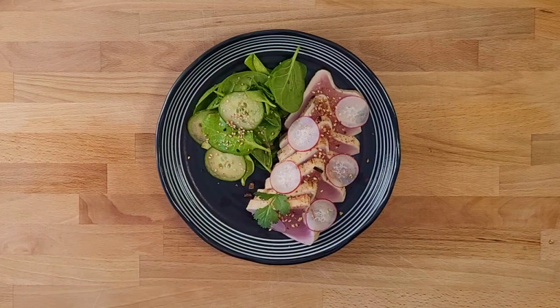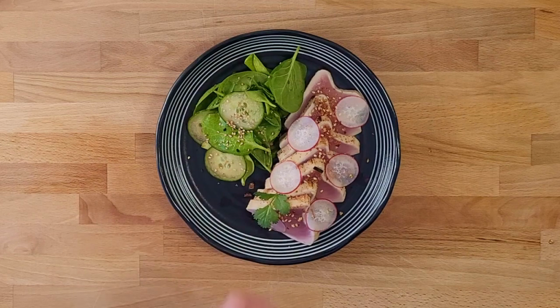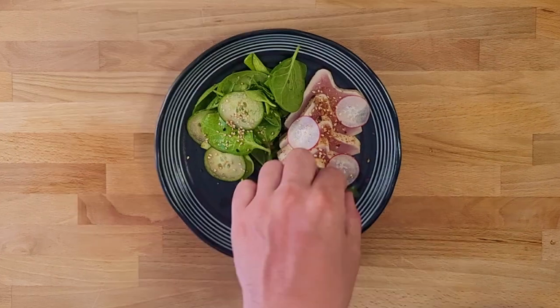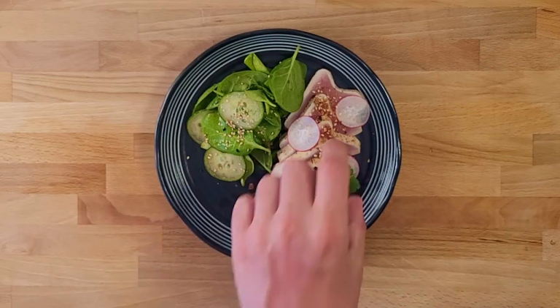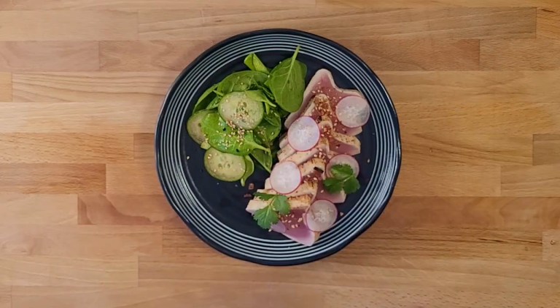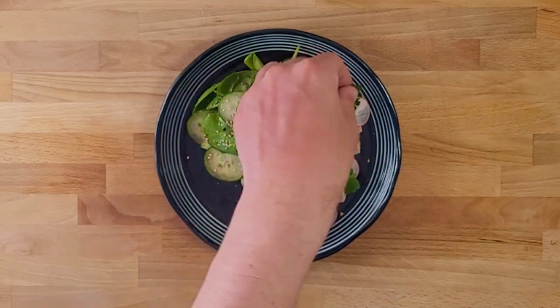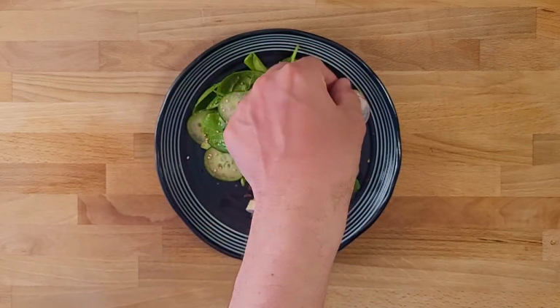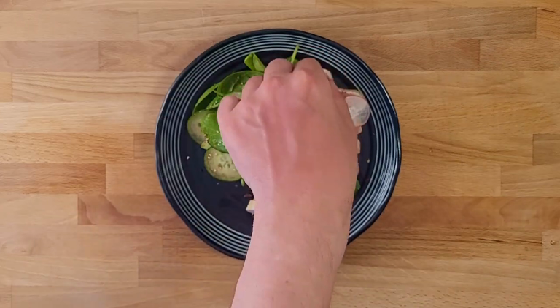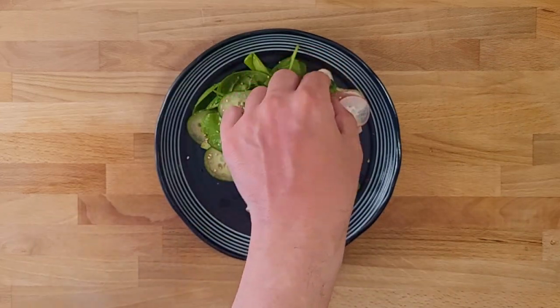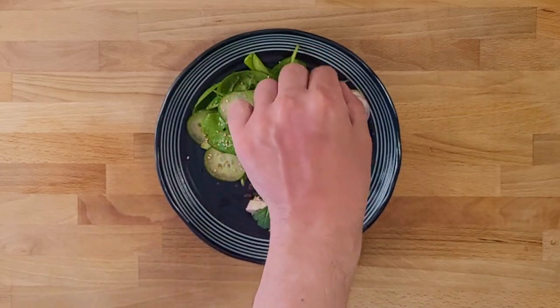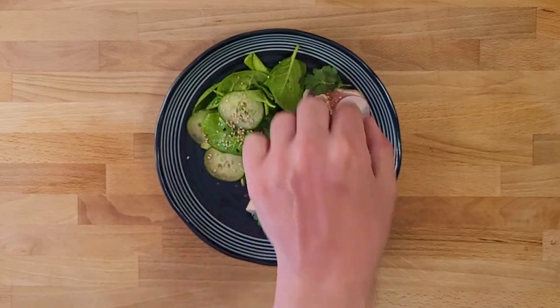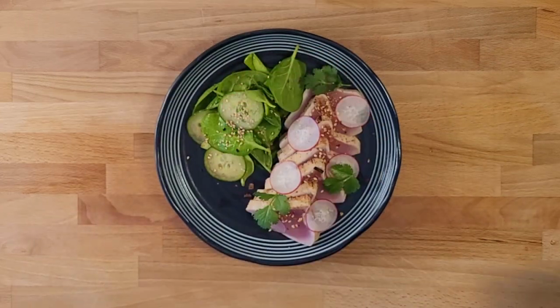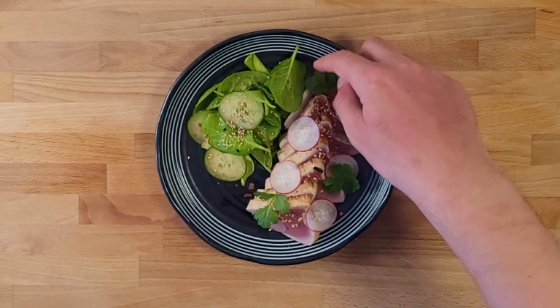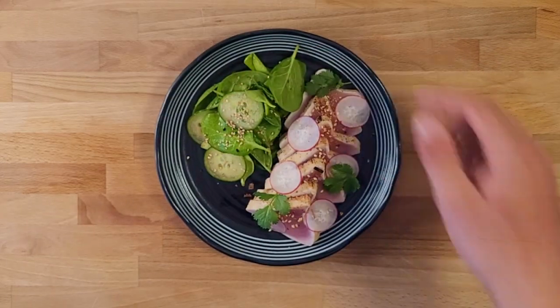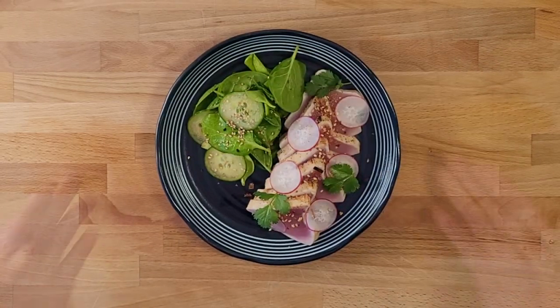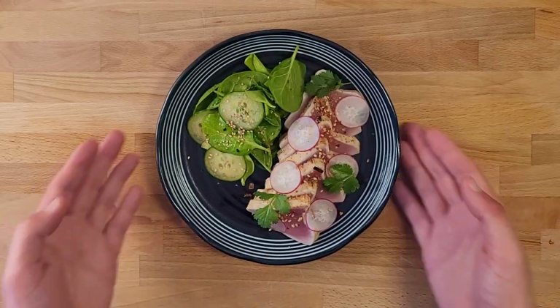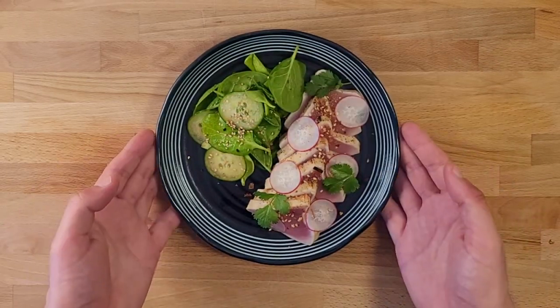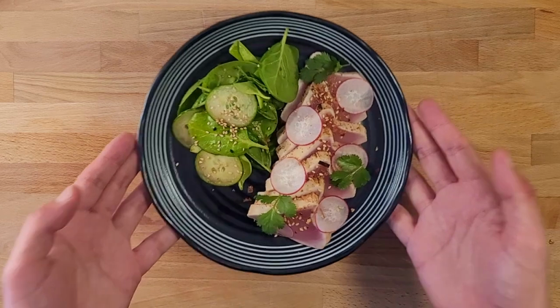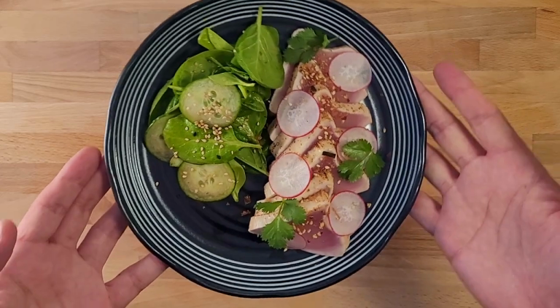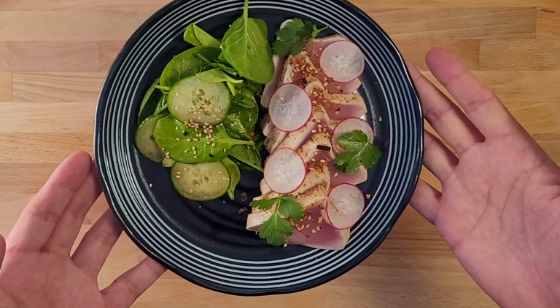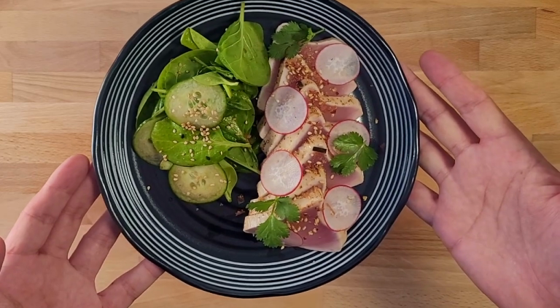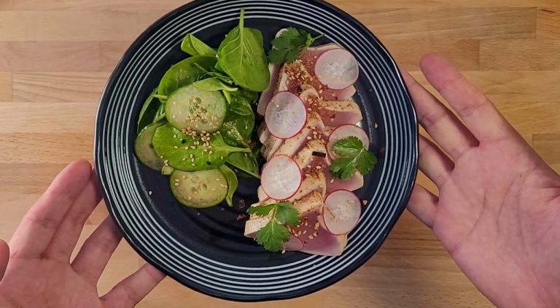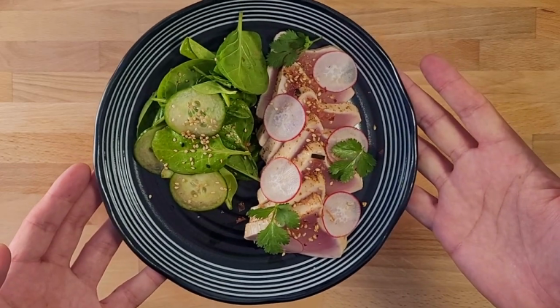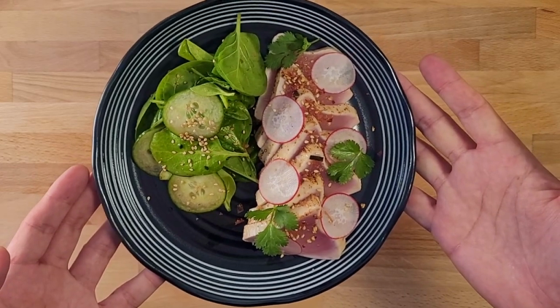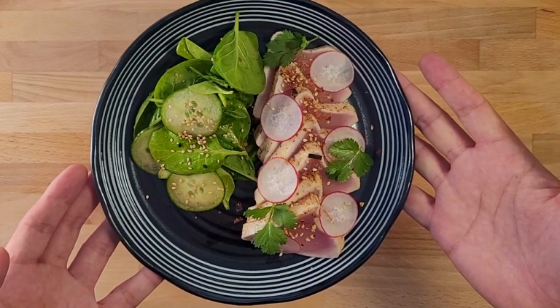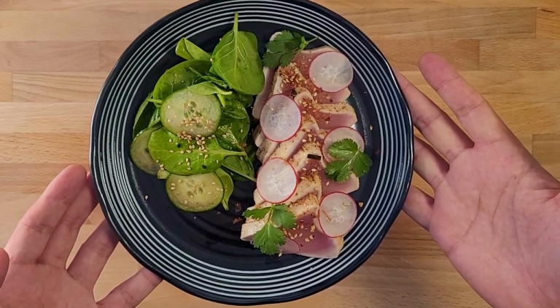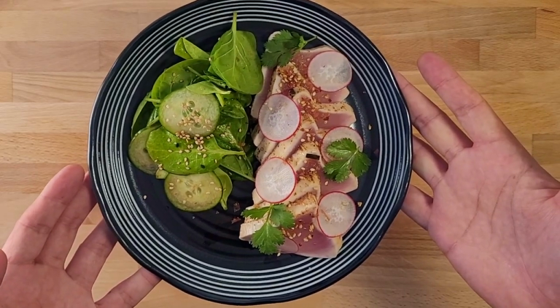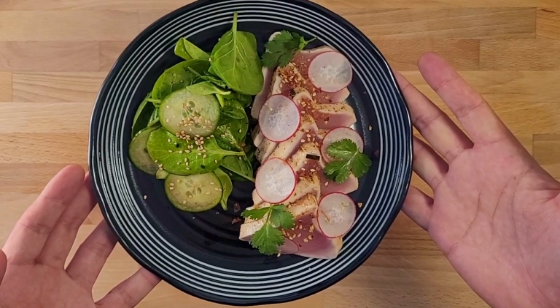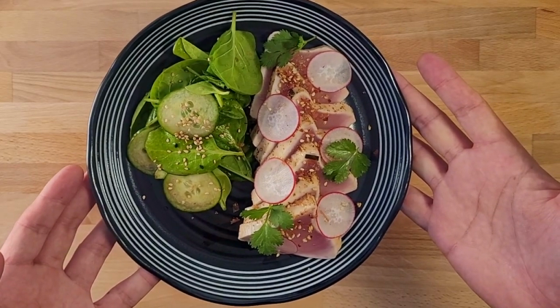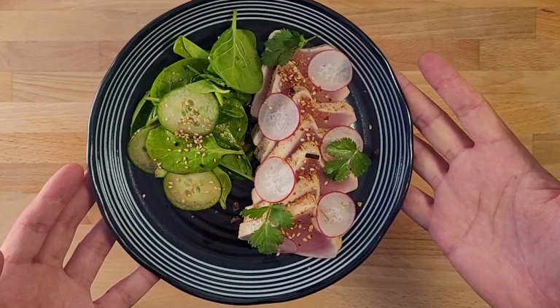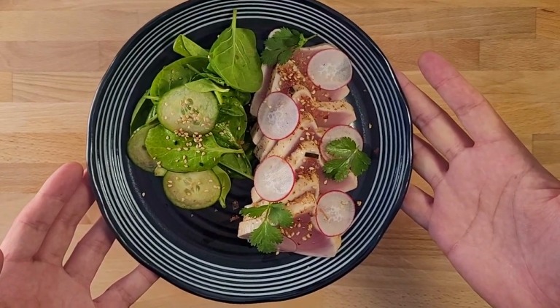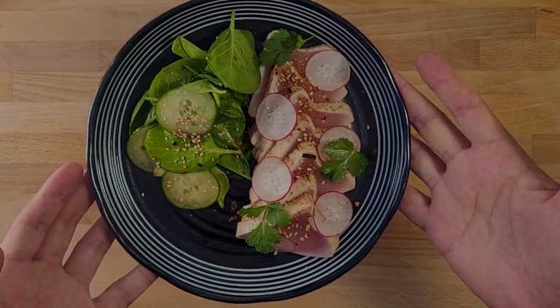If you like these slower paced cooking videos, do that like thing and subscribe and do all of those things — it'd be a big help. Thanks. I'd say that's a pretty nice looking dinner.